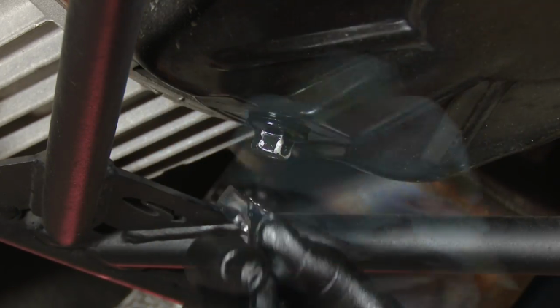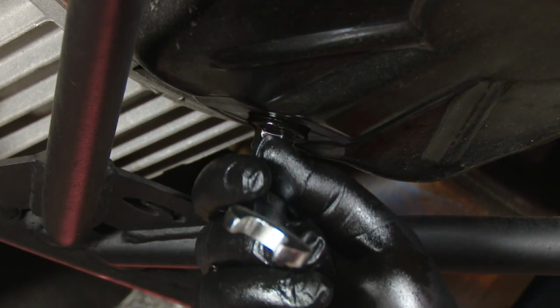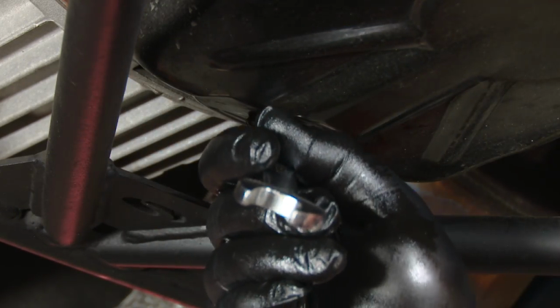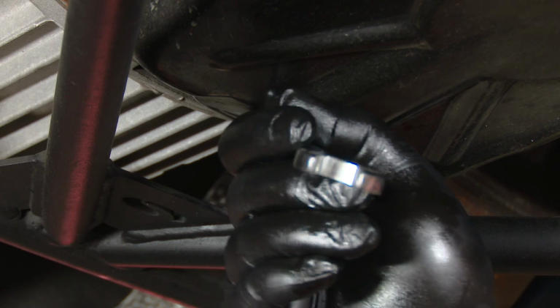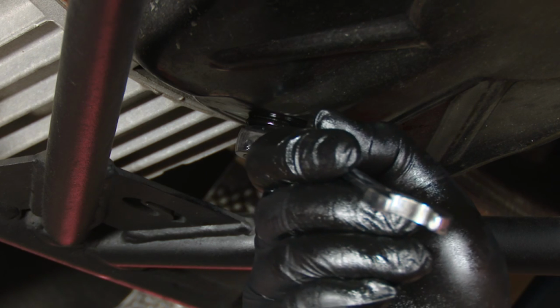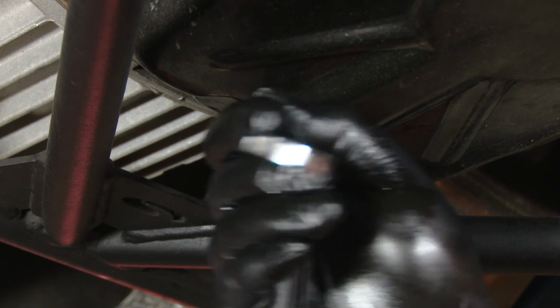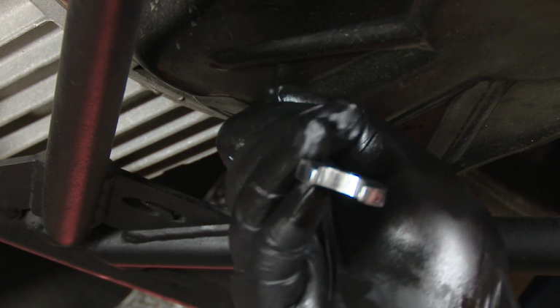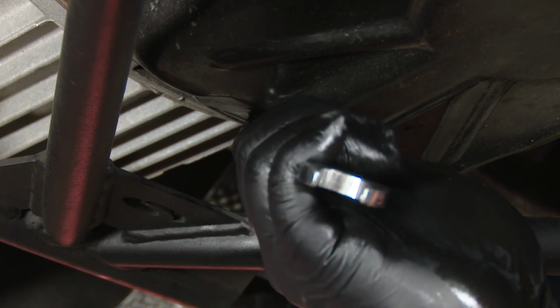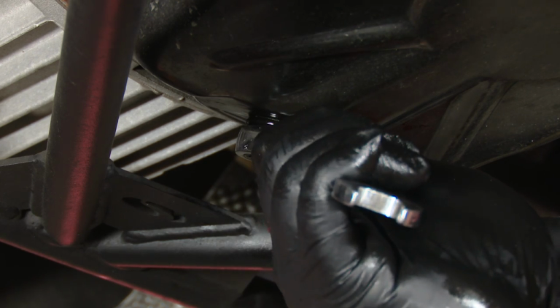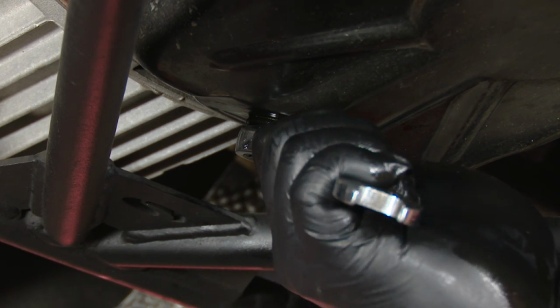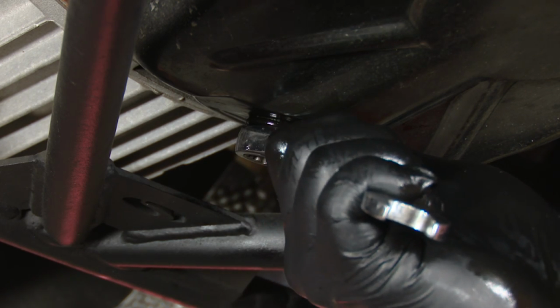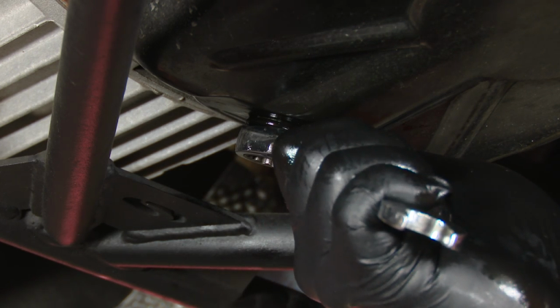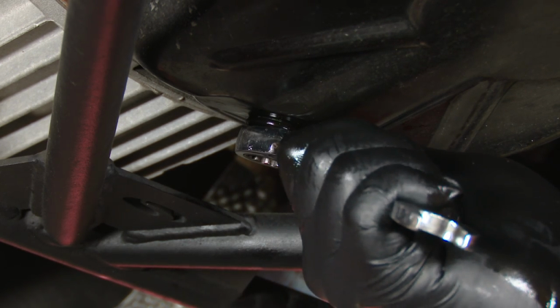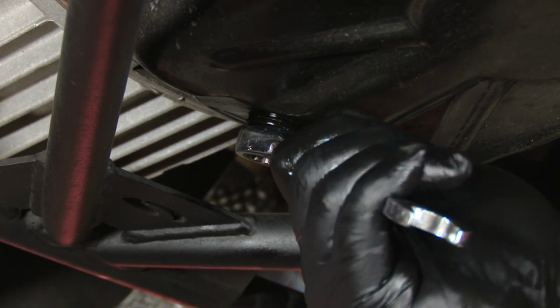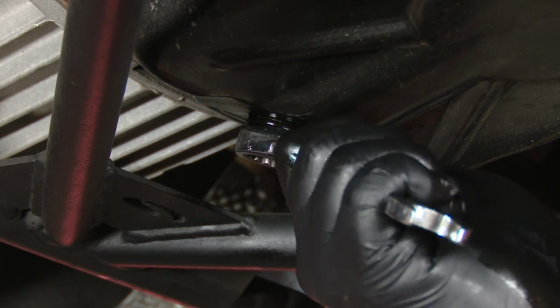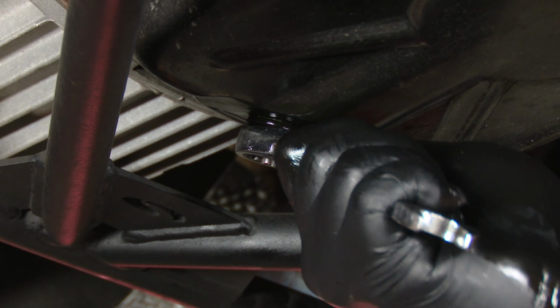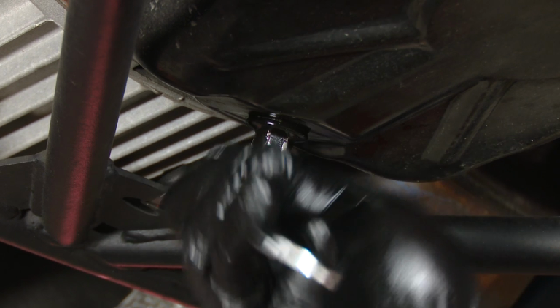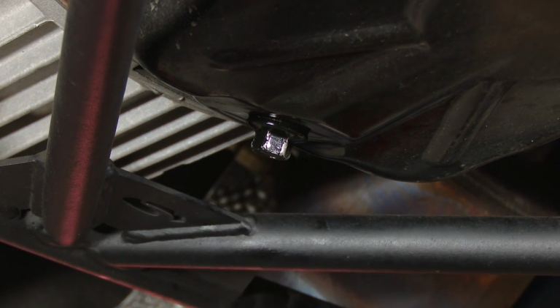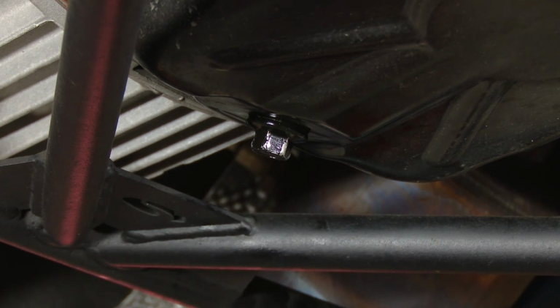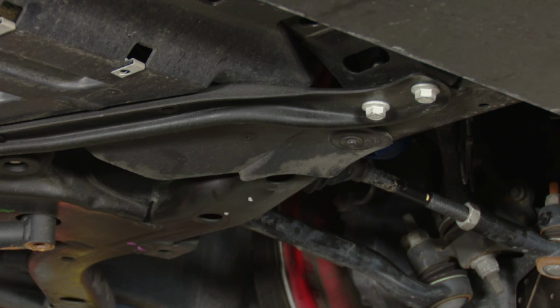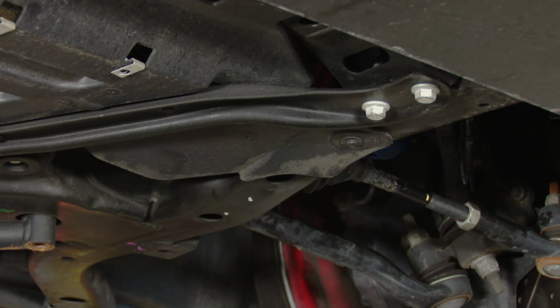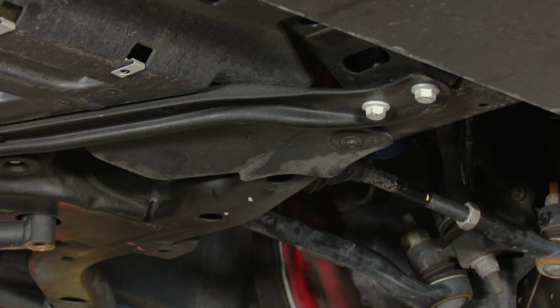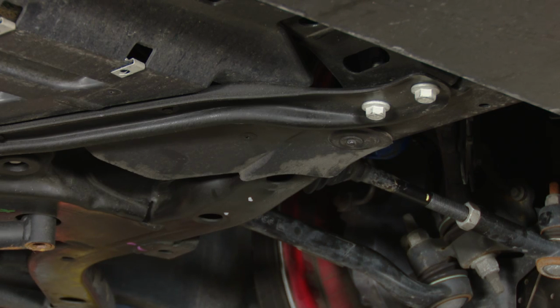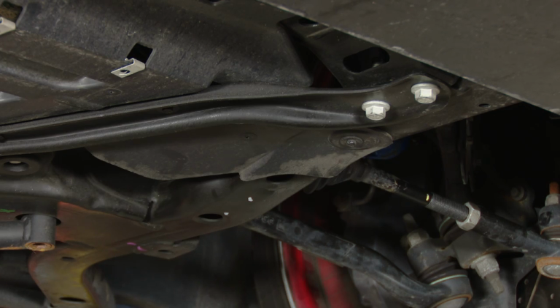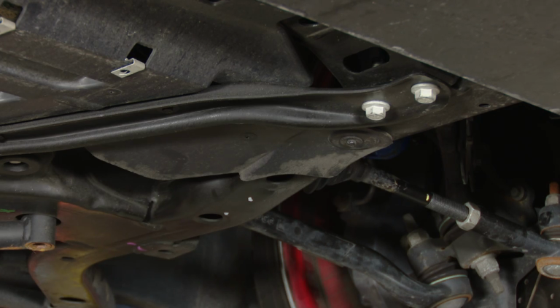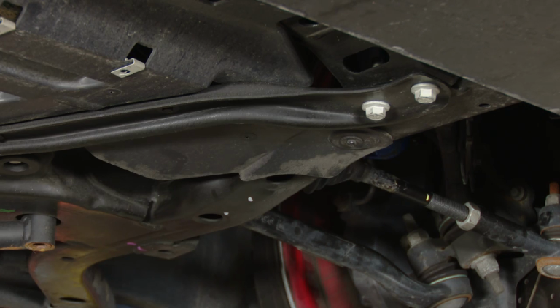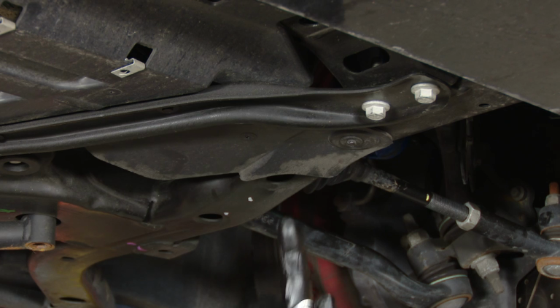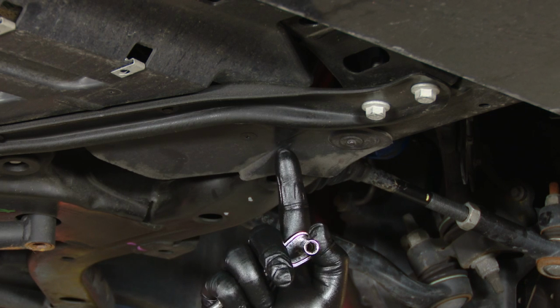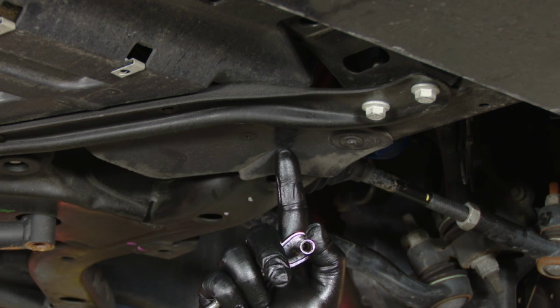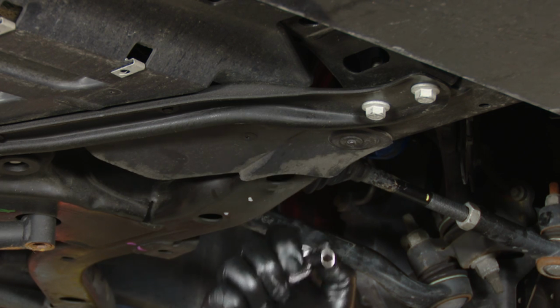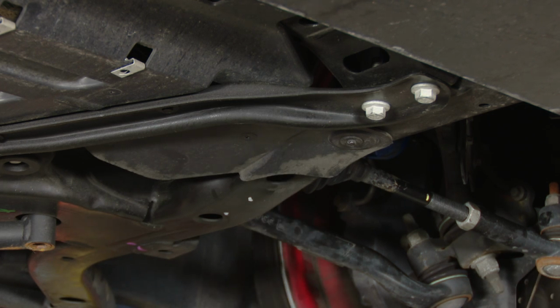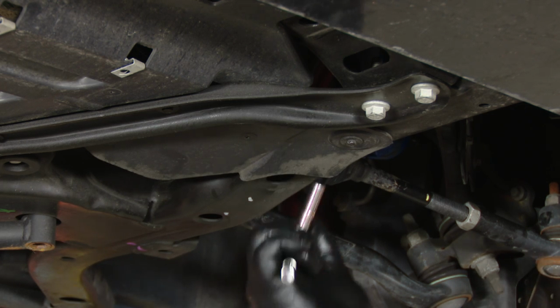Now we're going to tighten the drain plug, but once again you don't want to make this too tight. You do not want to risk stripping the threads on this oil pan. Now we're going to change the oil filter. In order to get to the oil filter, you have to remove this access panel, which is held on by a 7mm bolt.